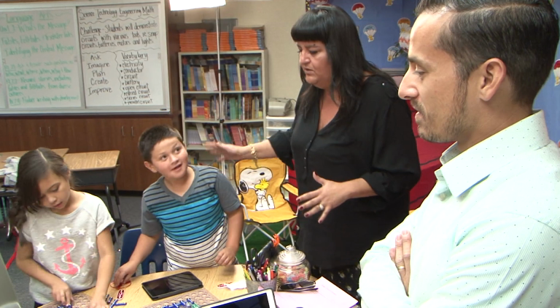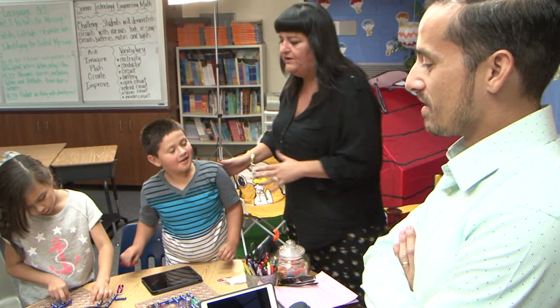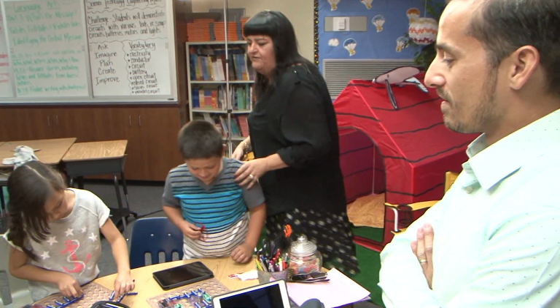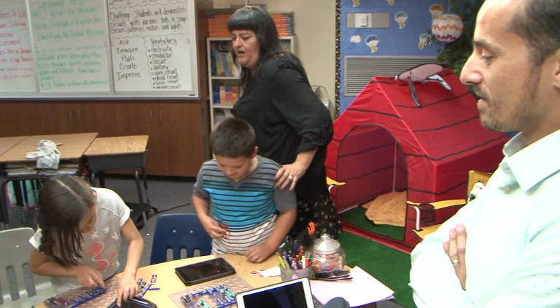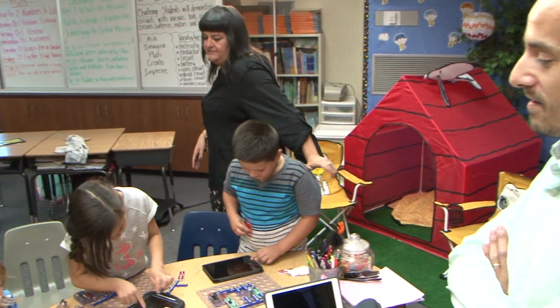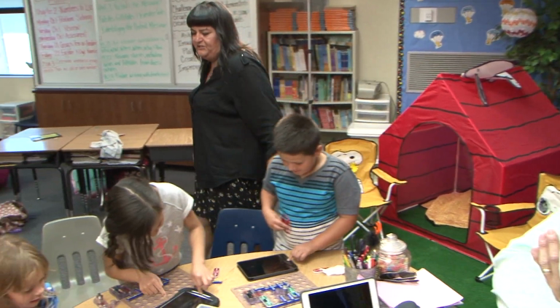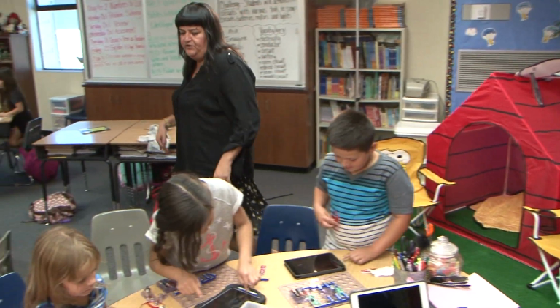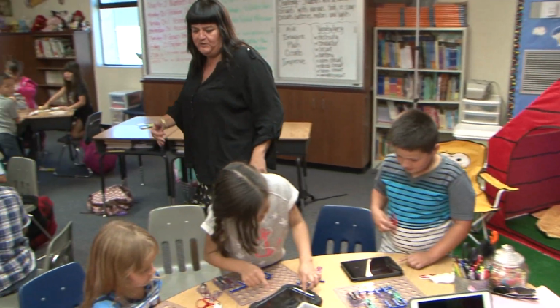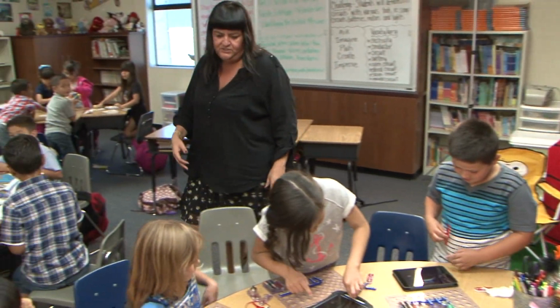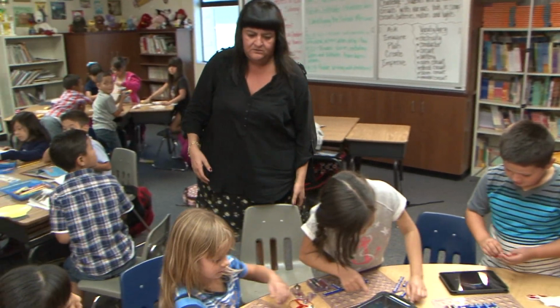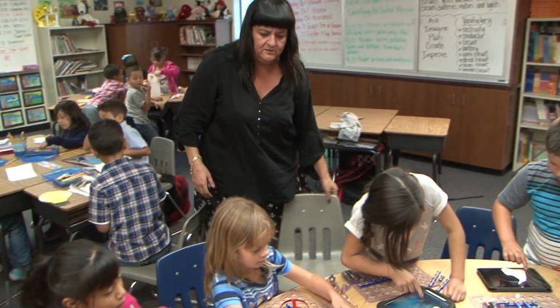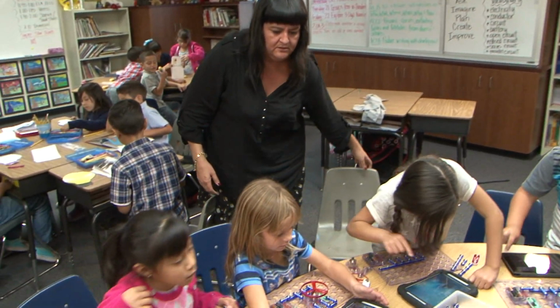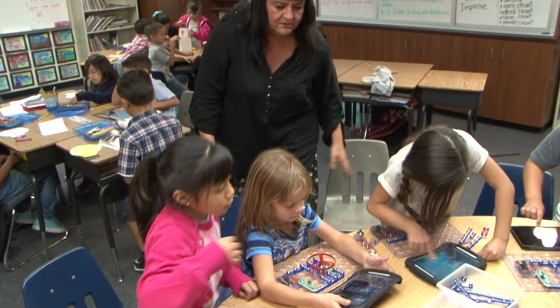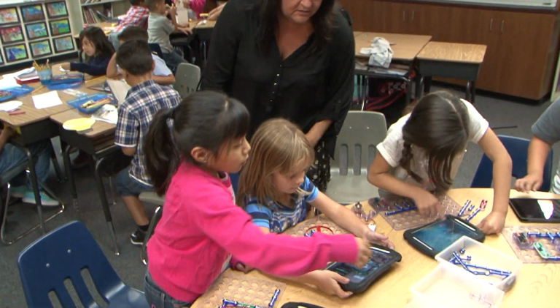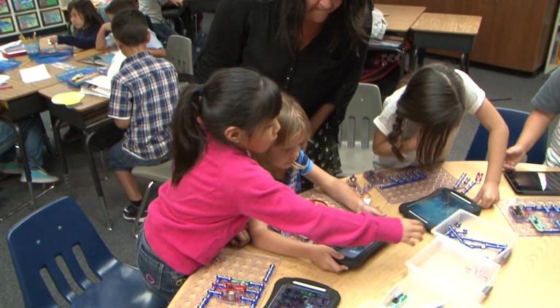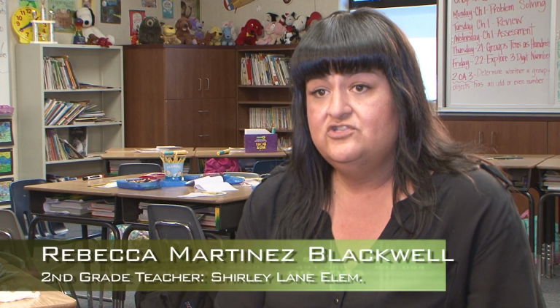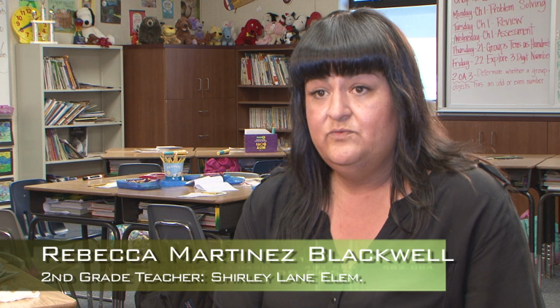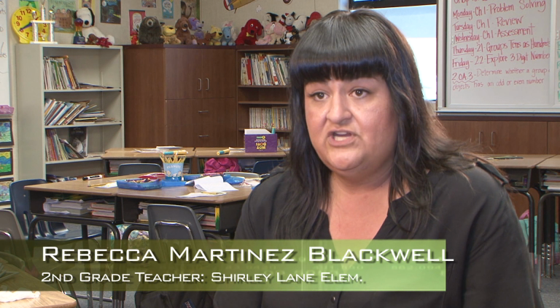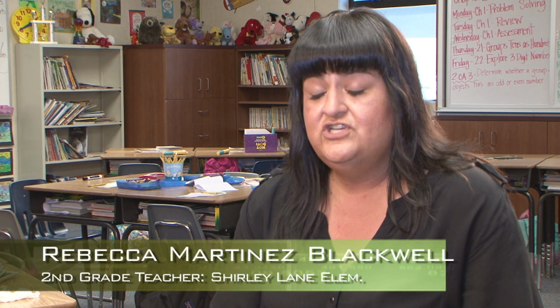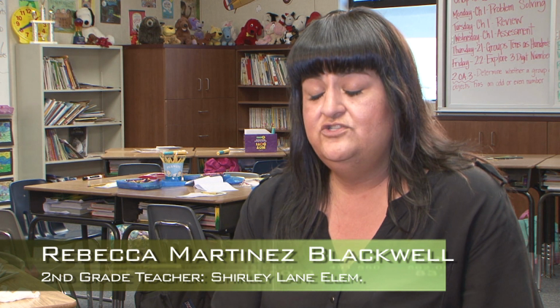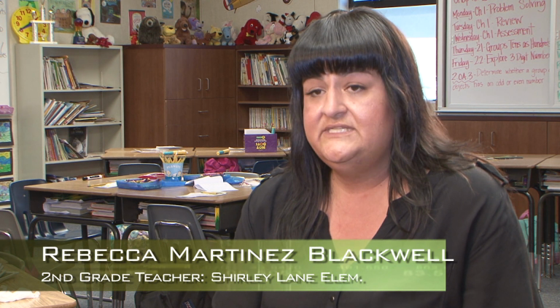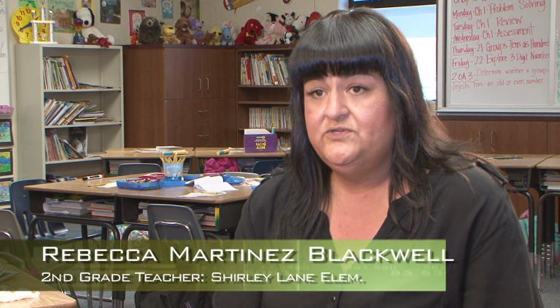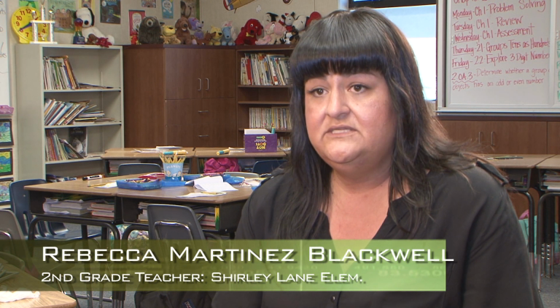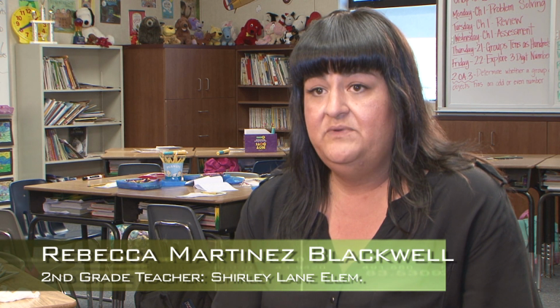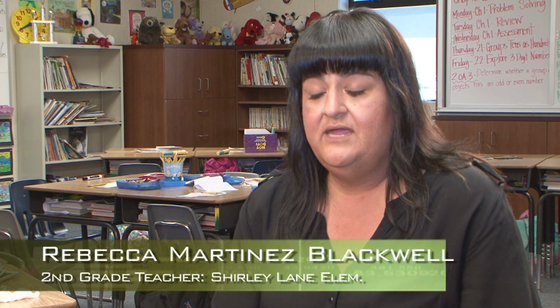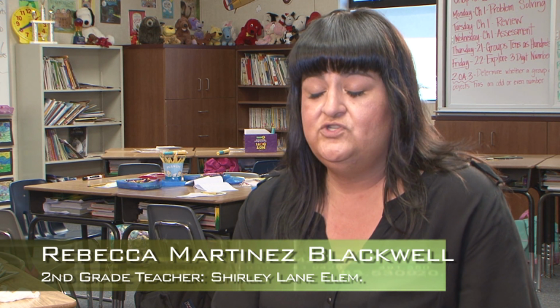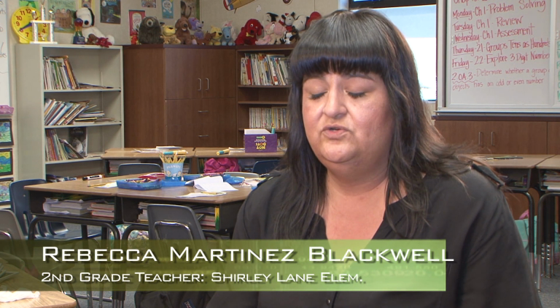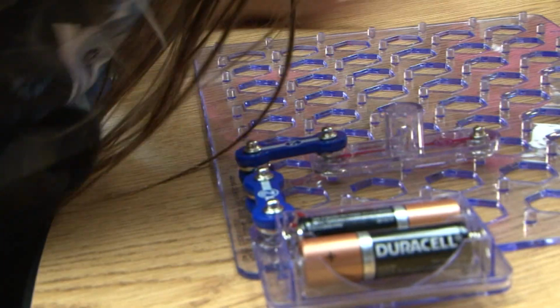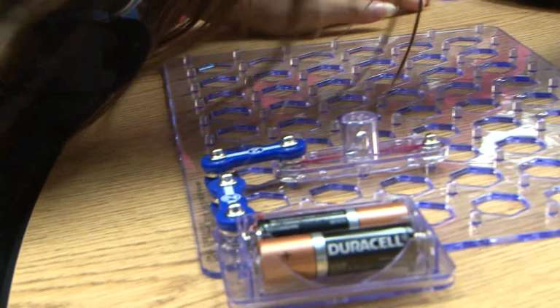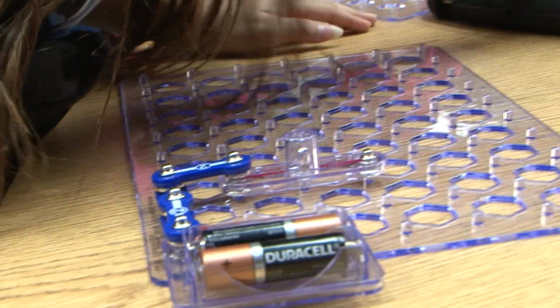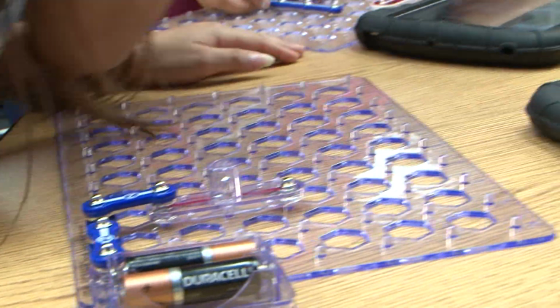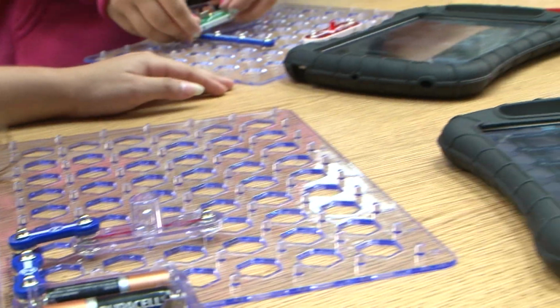What do you guys have on your iPad? Is it a picture of what you're supposed to do? Every week we have a different STEM challenge. This week's challenge had to do with snap circuits and being able to show different types of circuits.